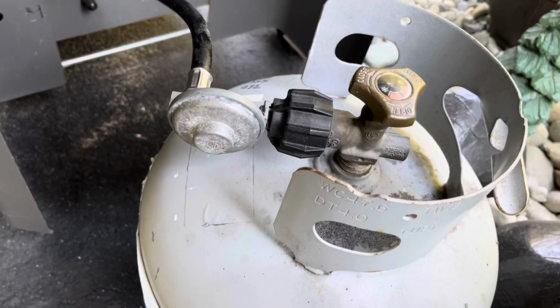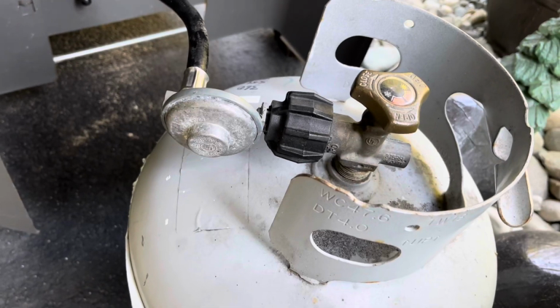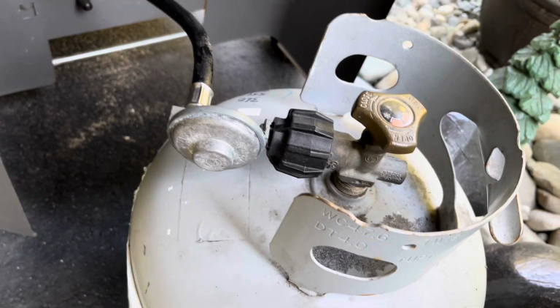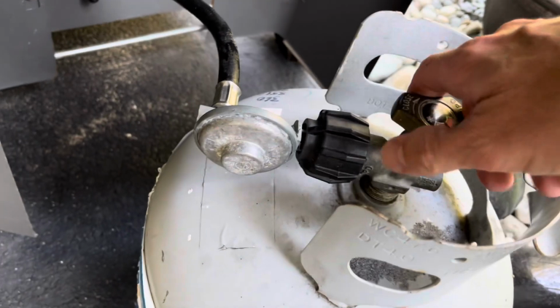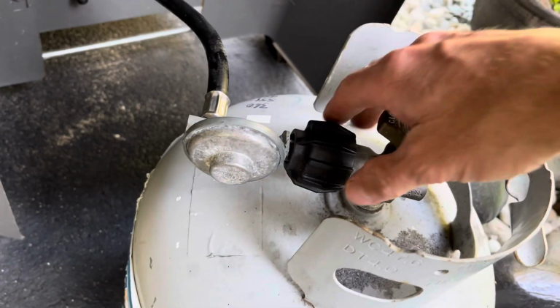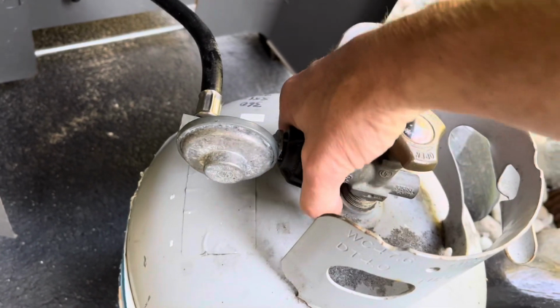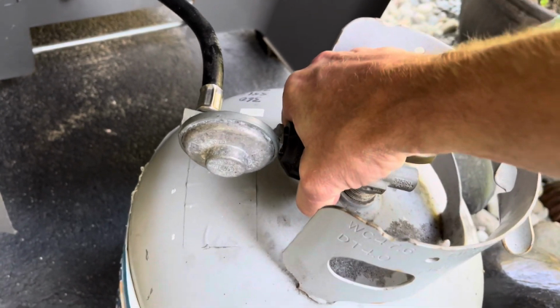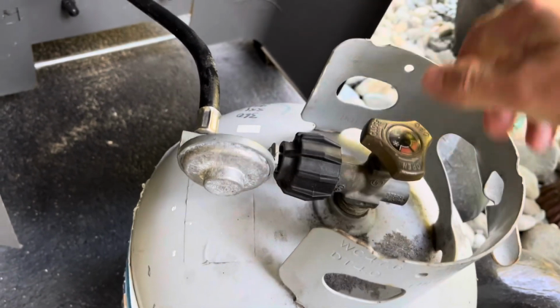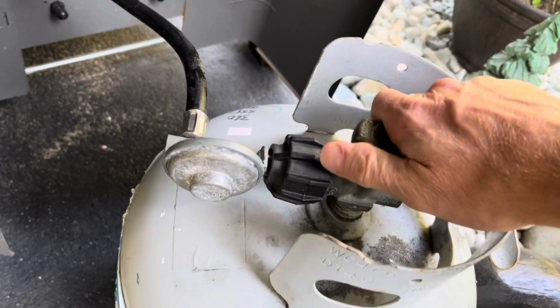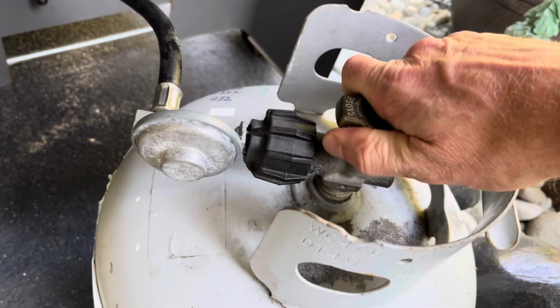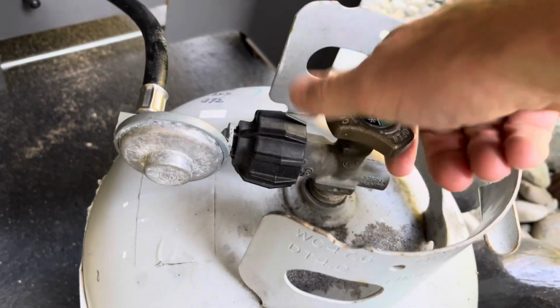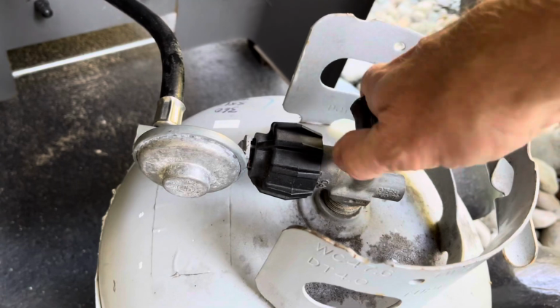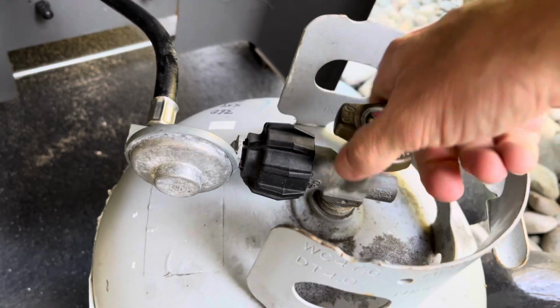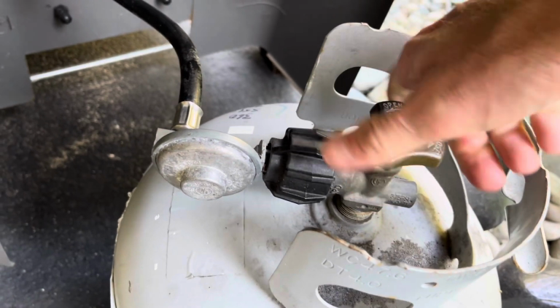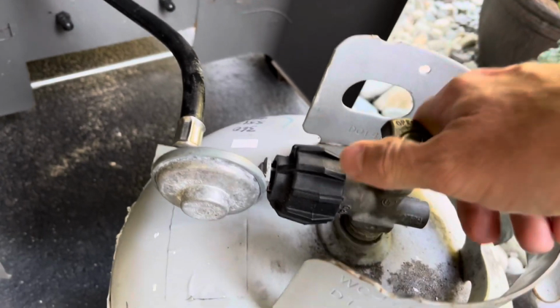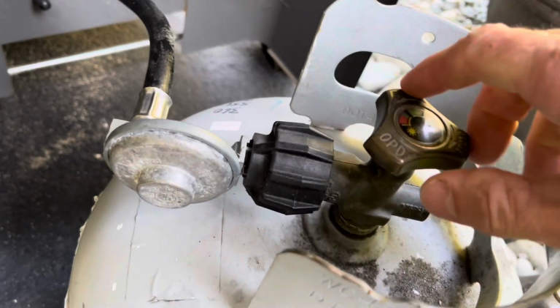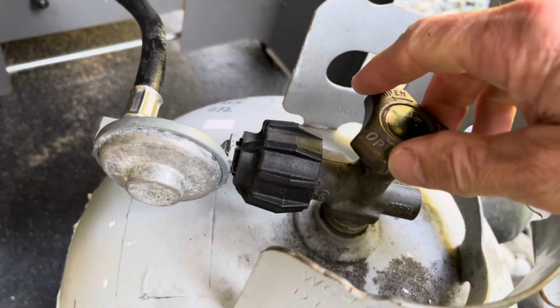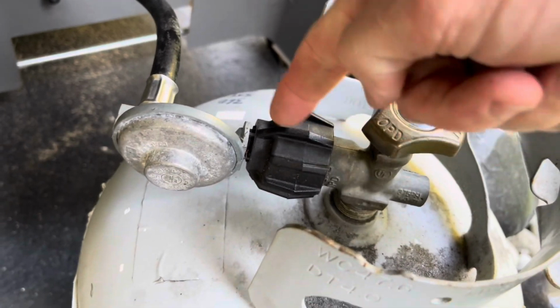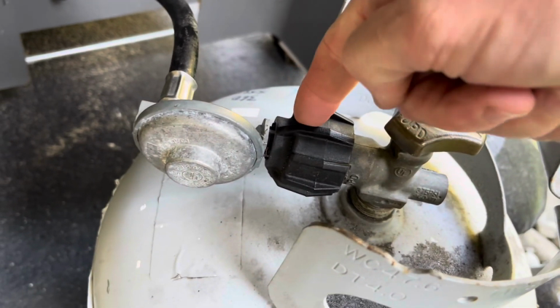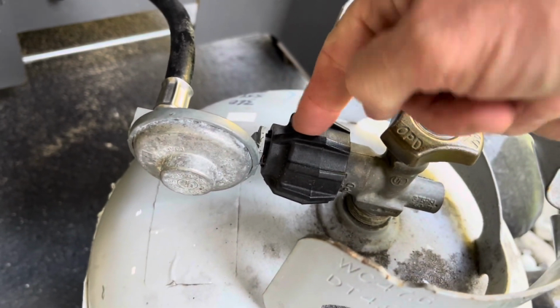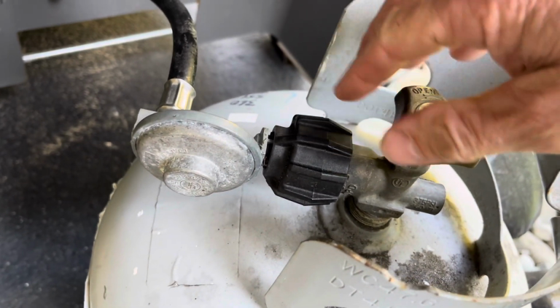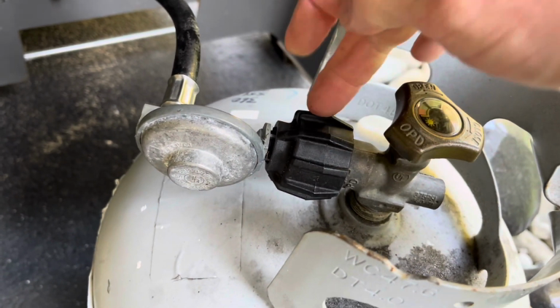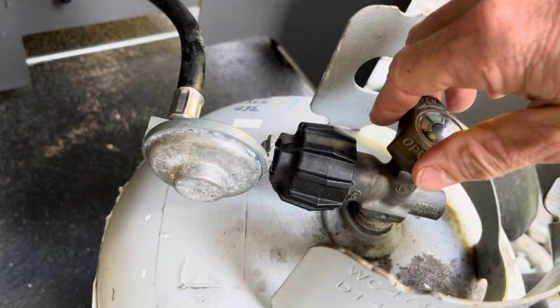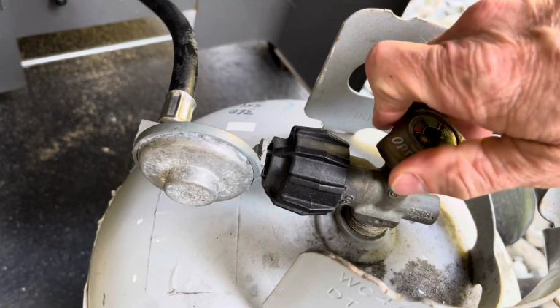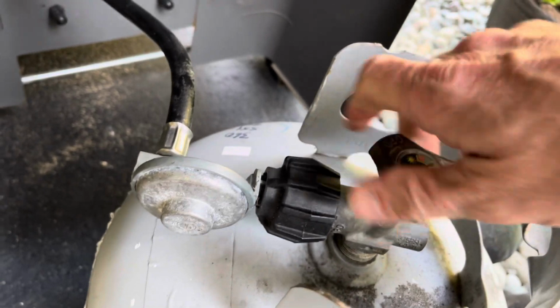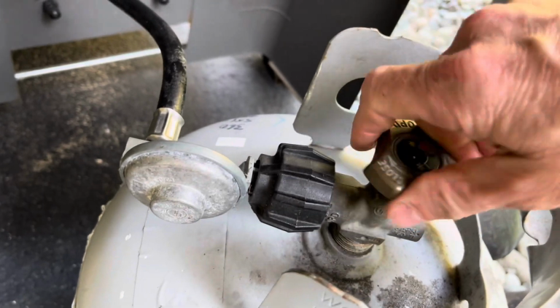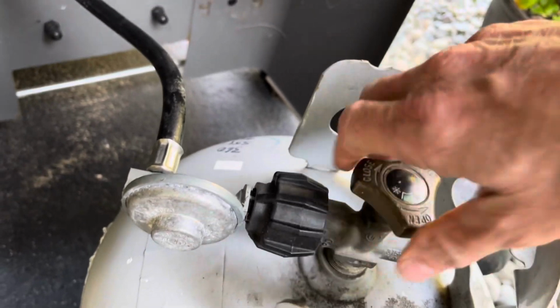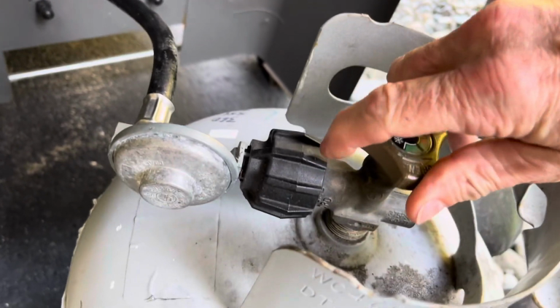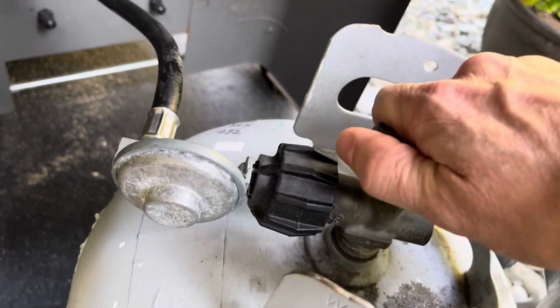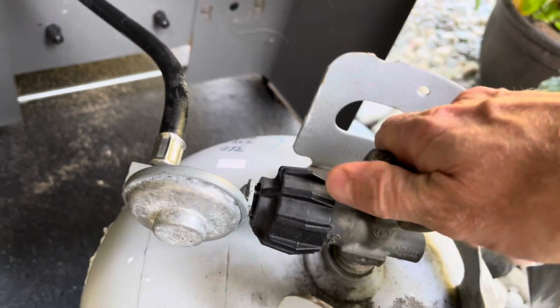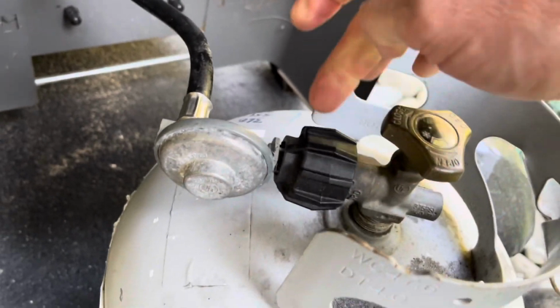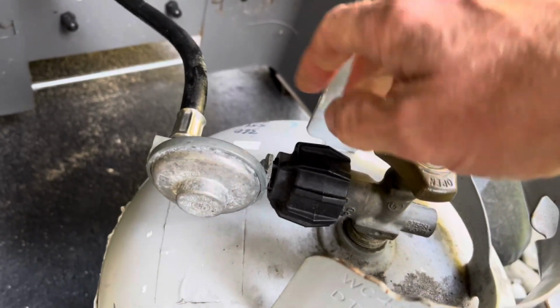Check this out. I'm going to turn this on. I got this thing tightened all the way. Hear that? It's leaking. So I just tested it on my other barbecue. It's not the tank. It's definitely this.